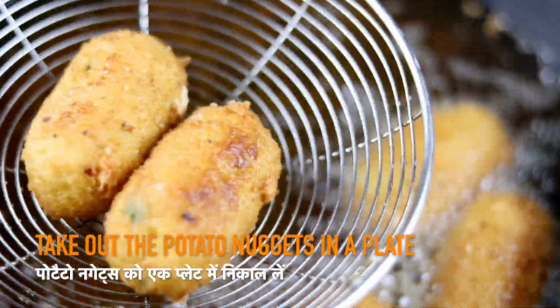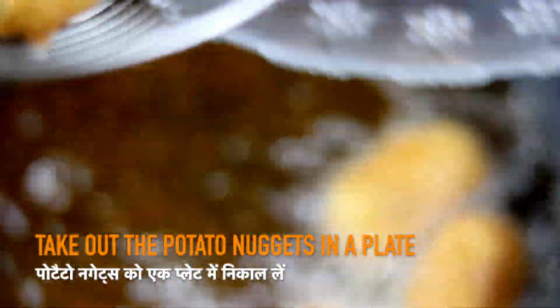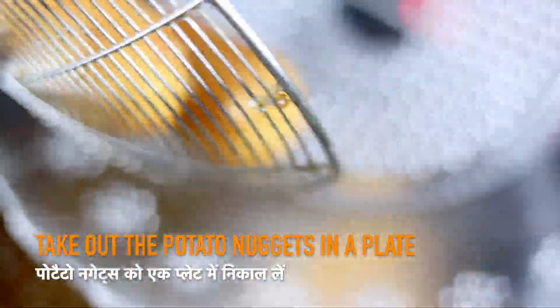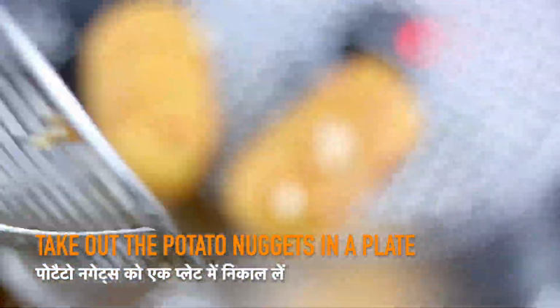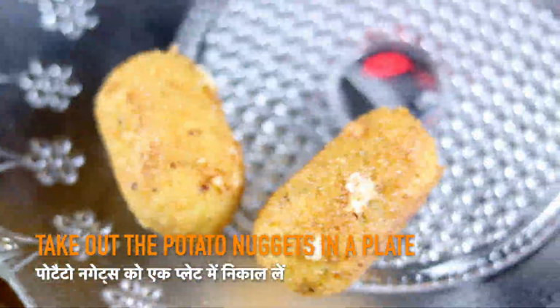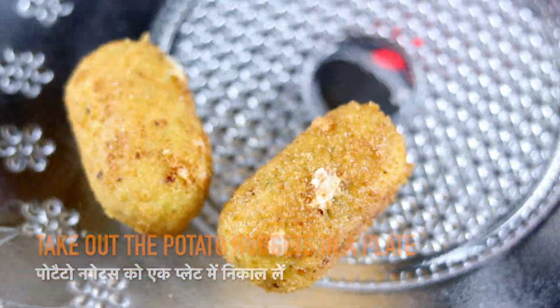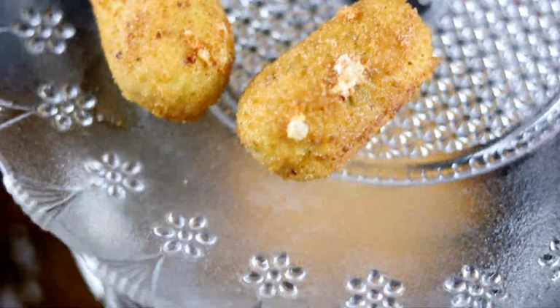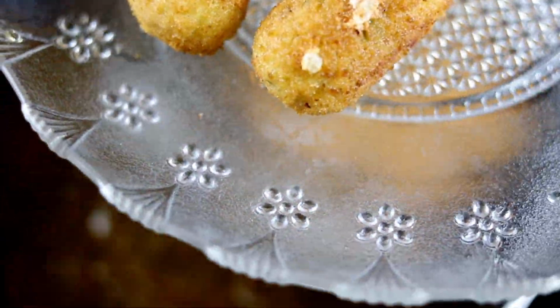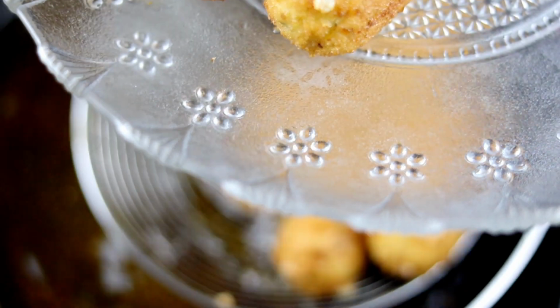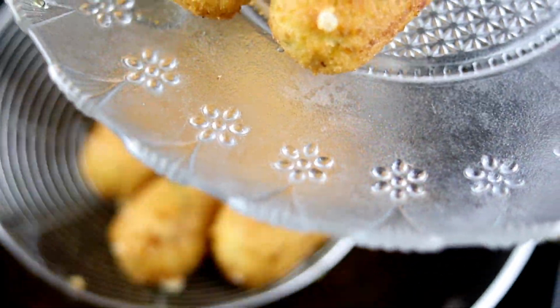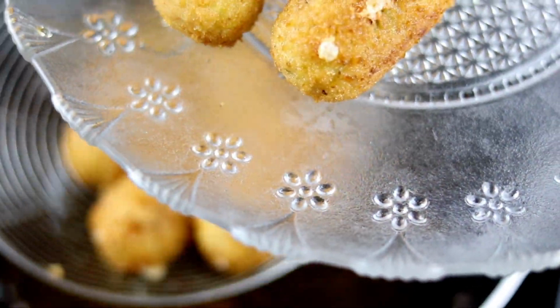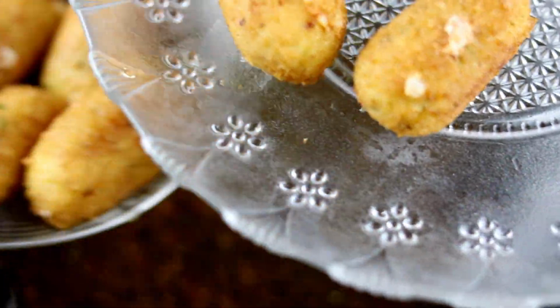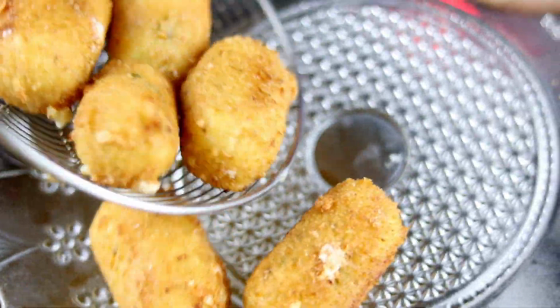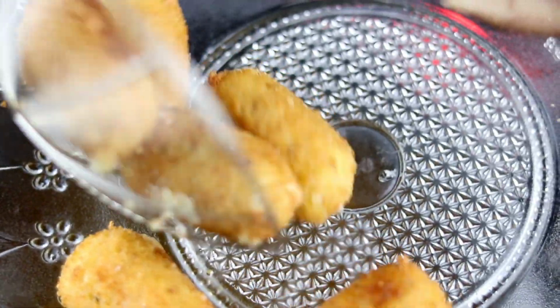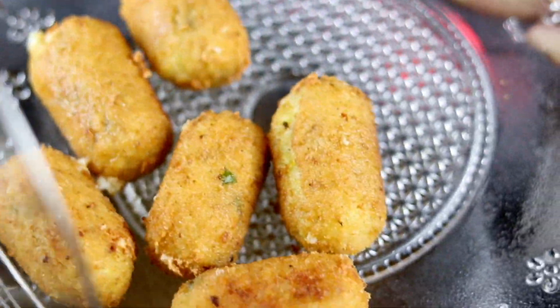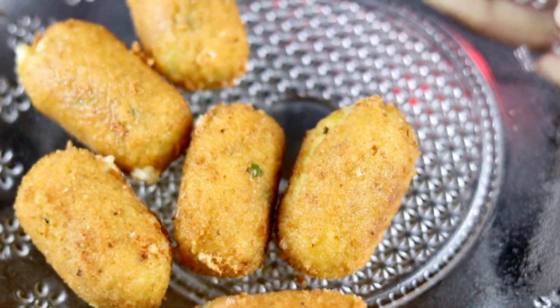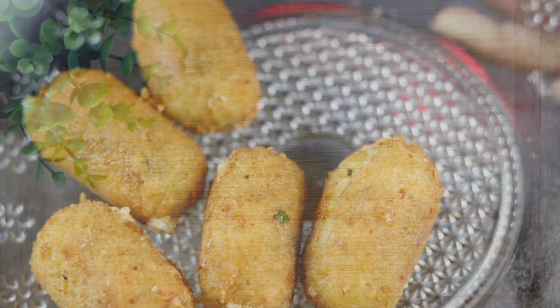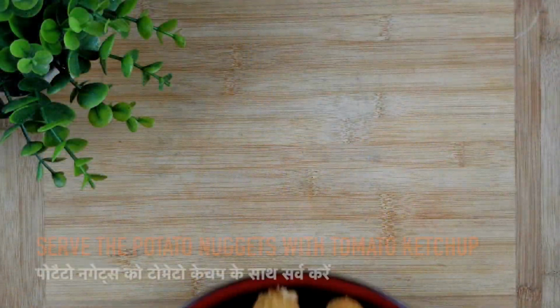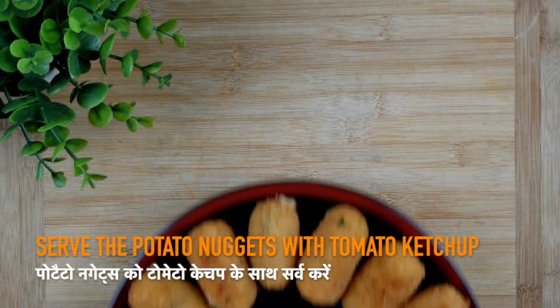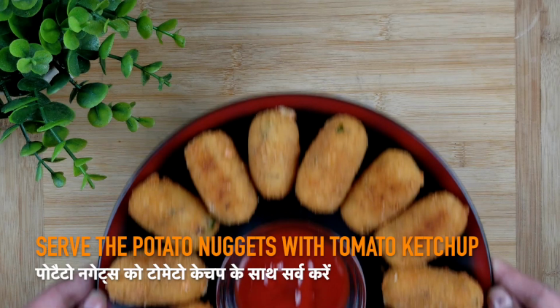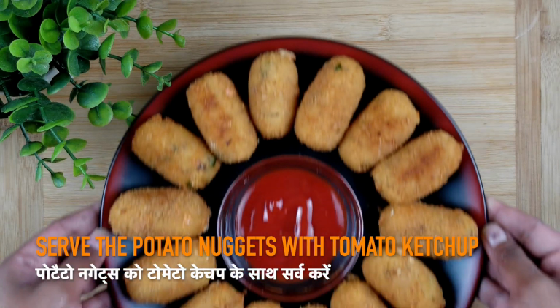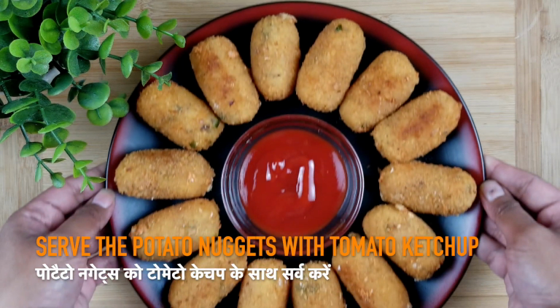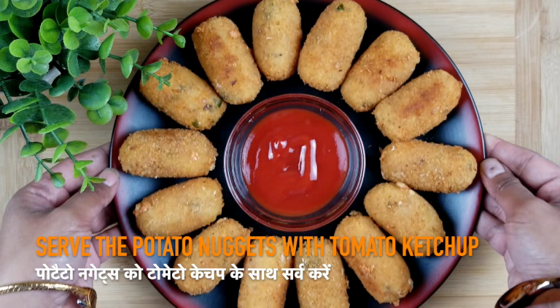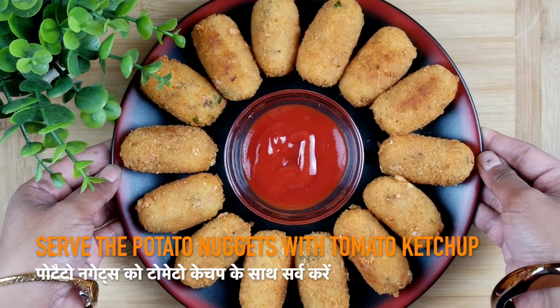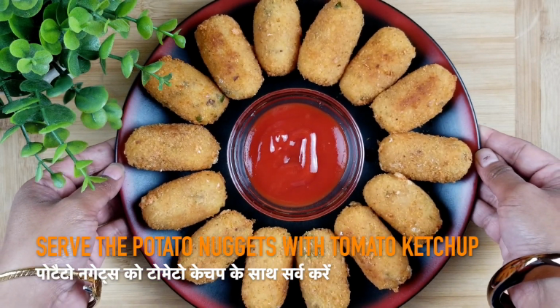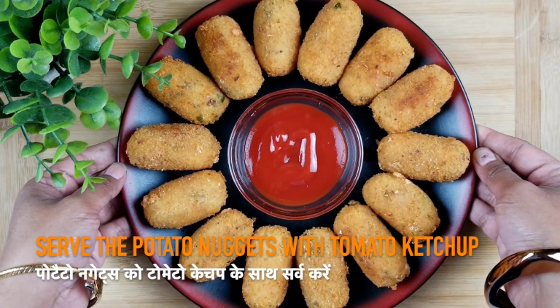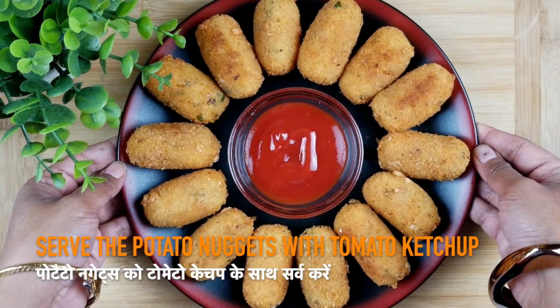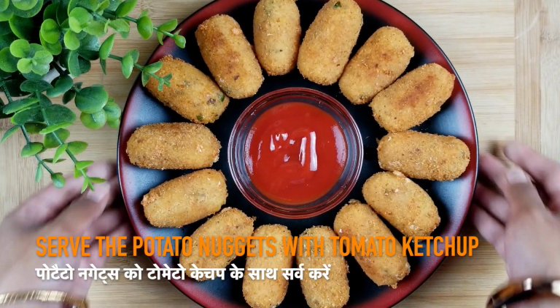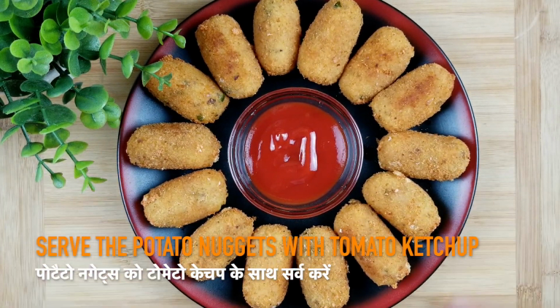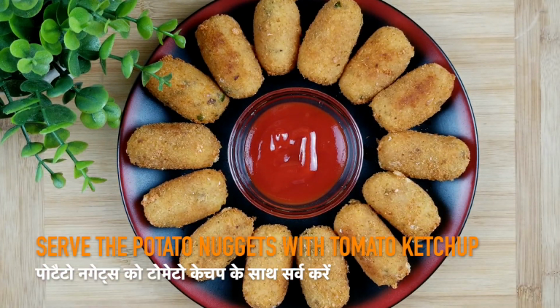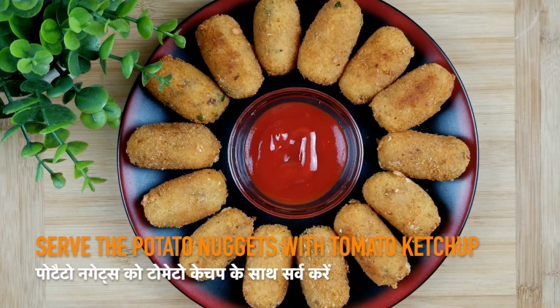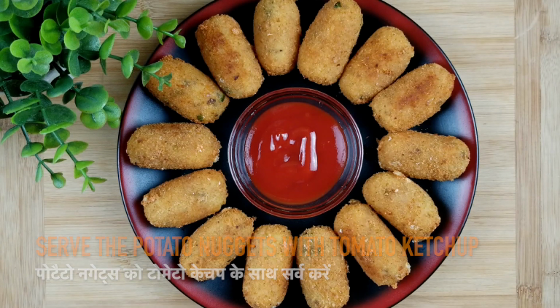Once done, take them out on a plate. Serve them with tomato ketchup or any dip of your choice.